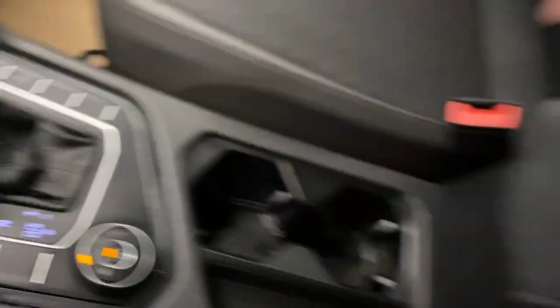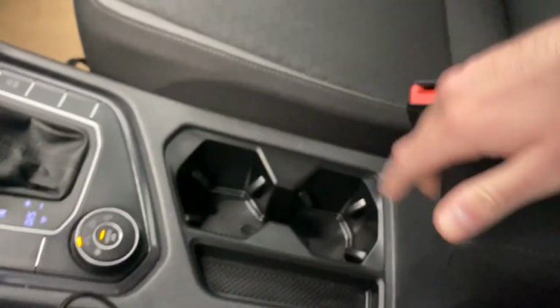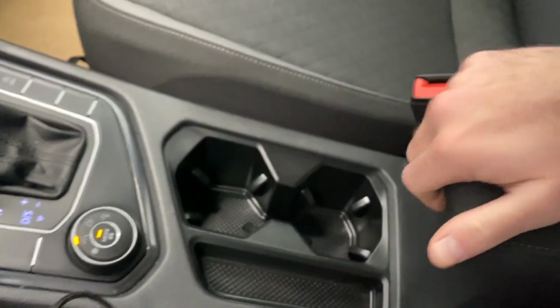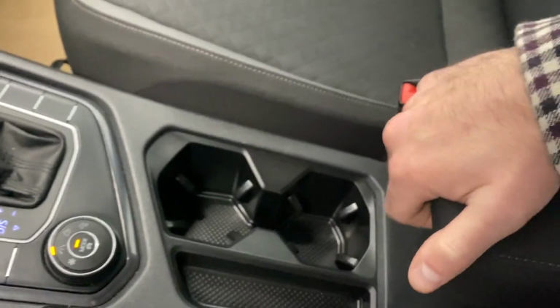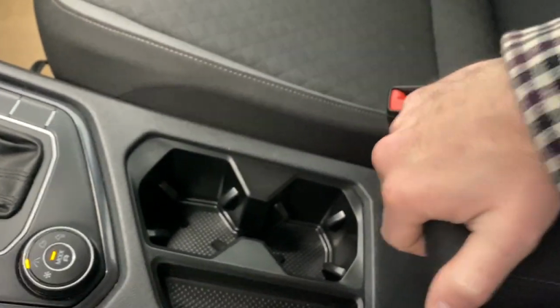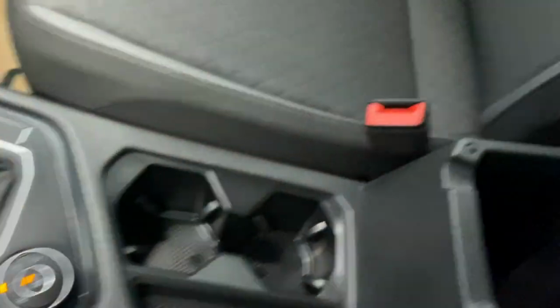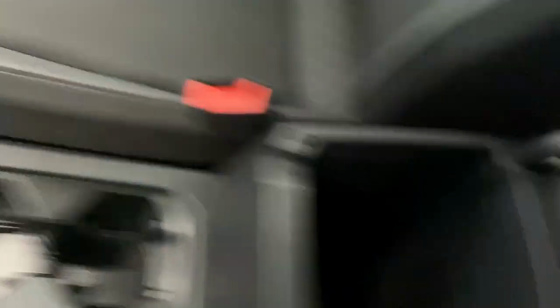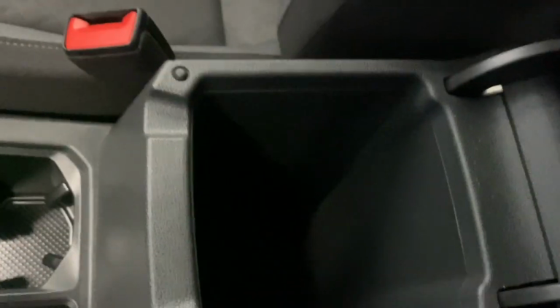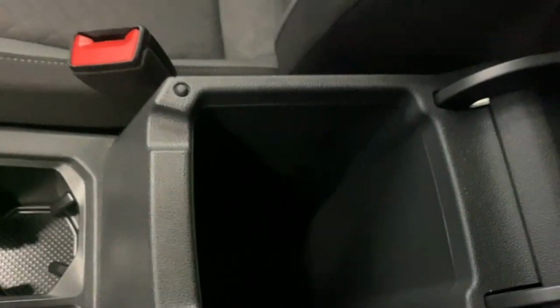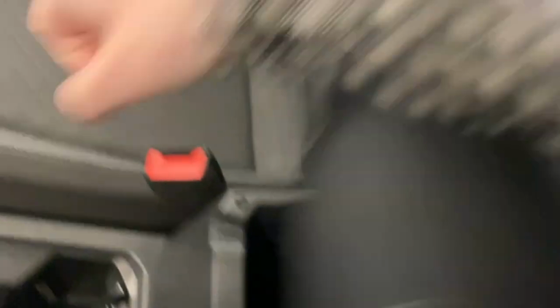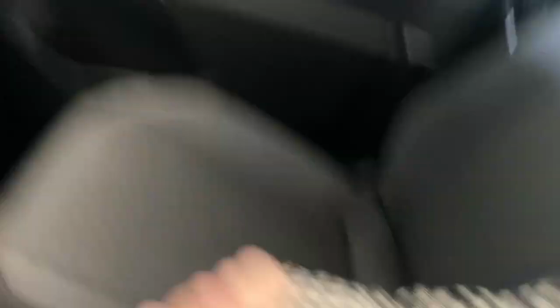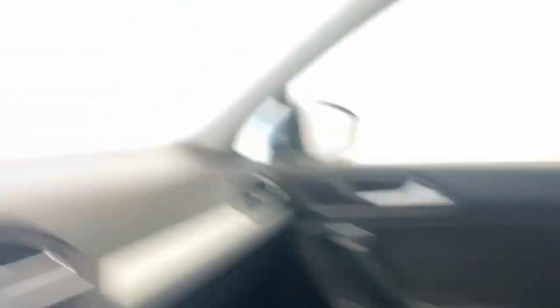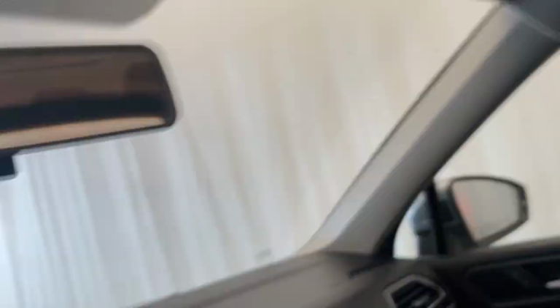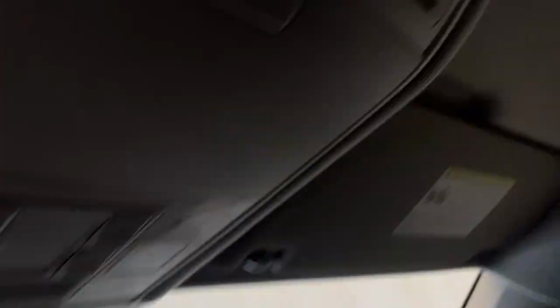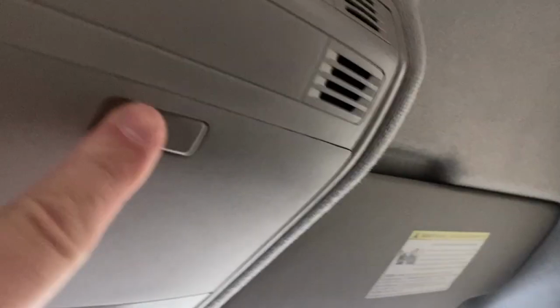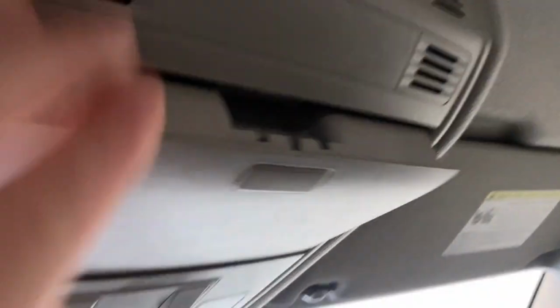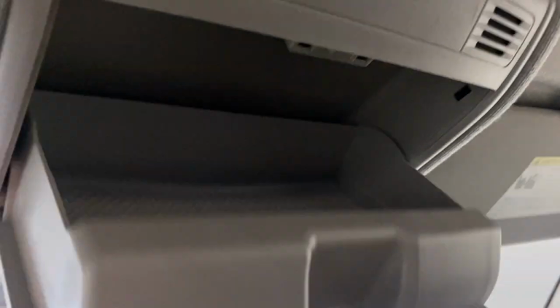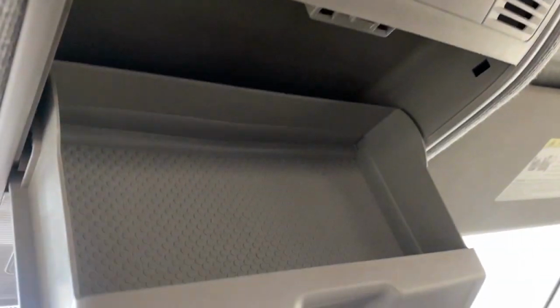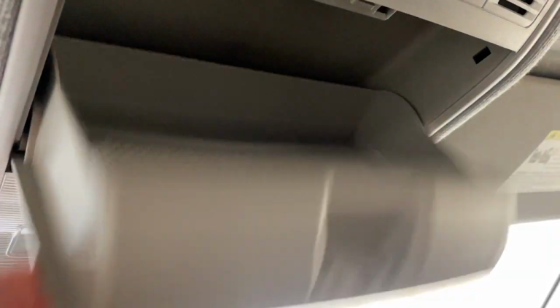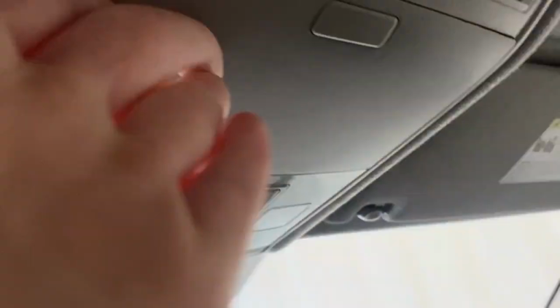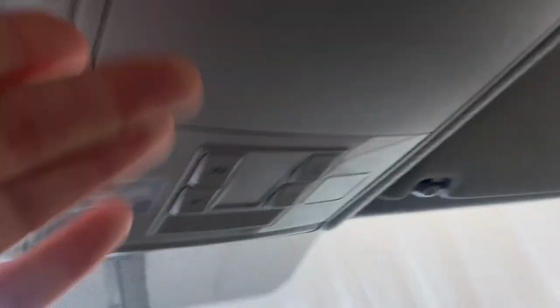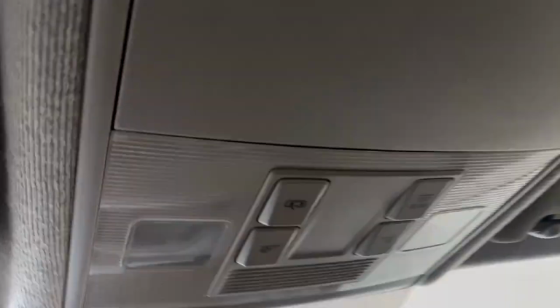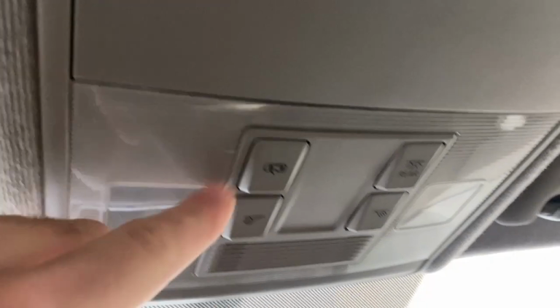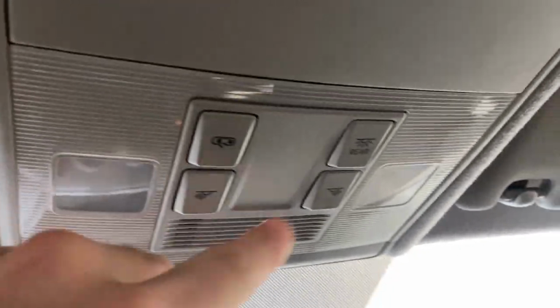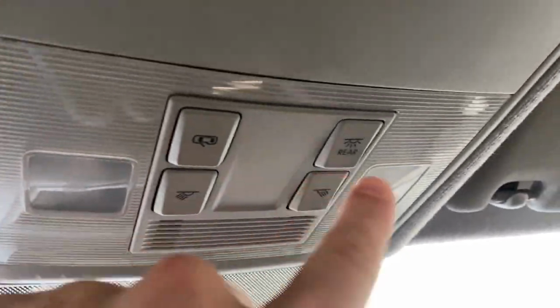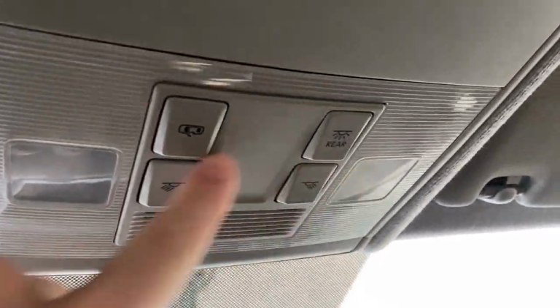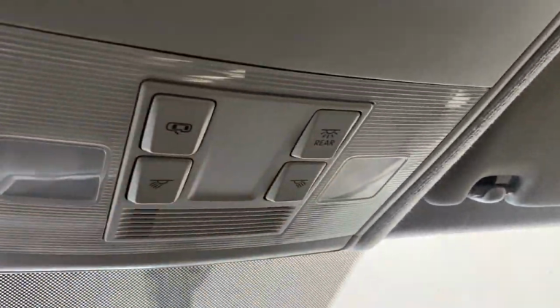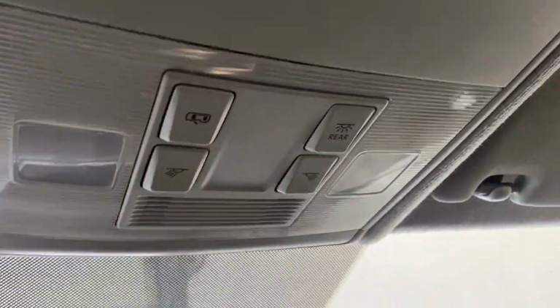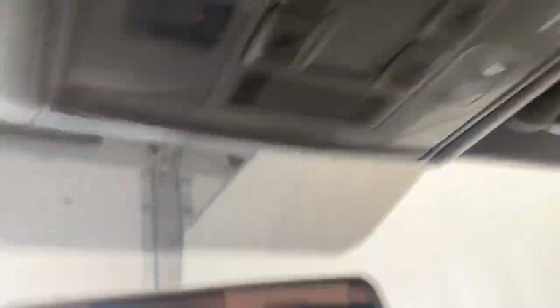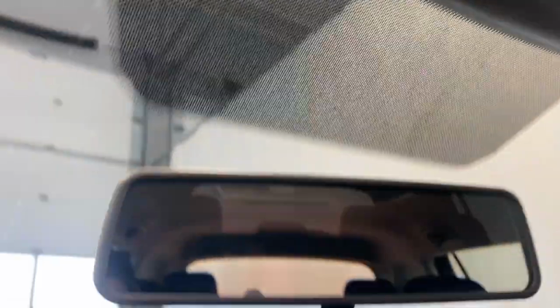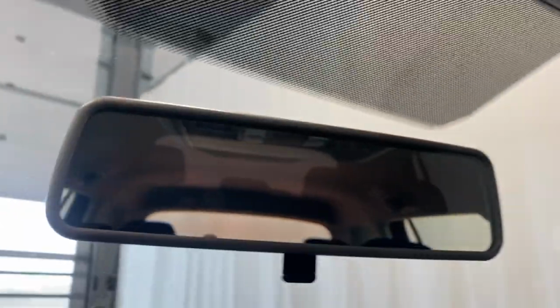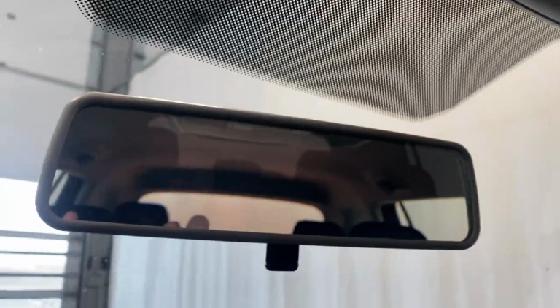Two cup holders. Nice center console. Sunglass holder right up here to your right with our interior lighting options and our rear view mirror.